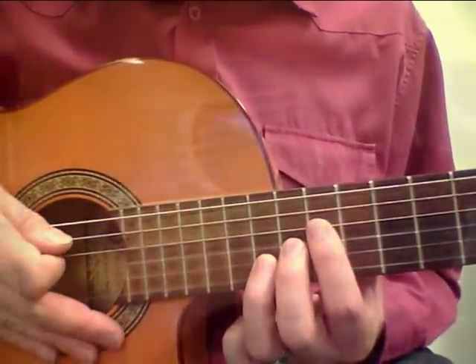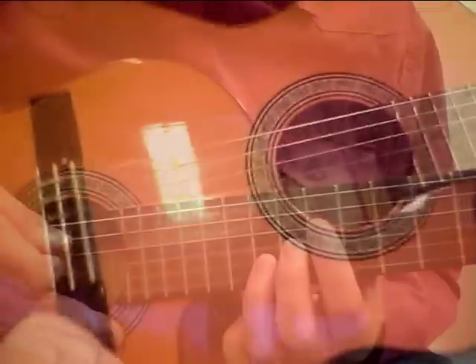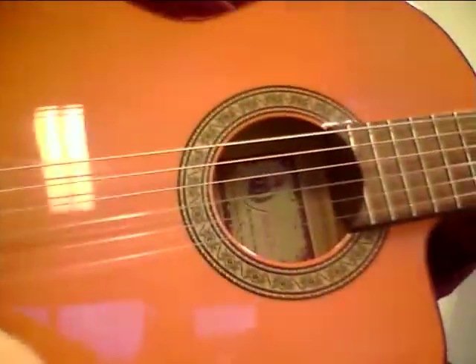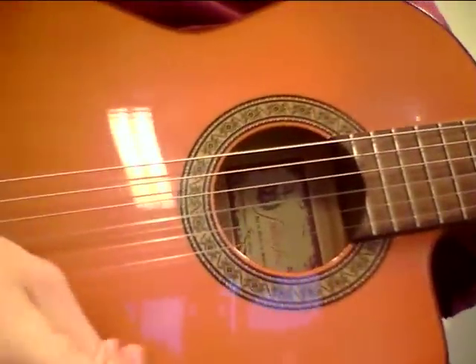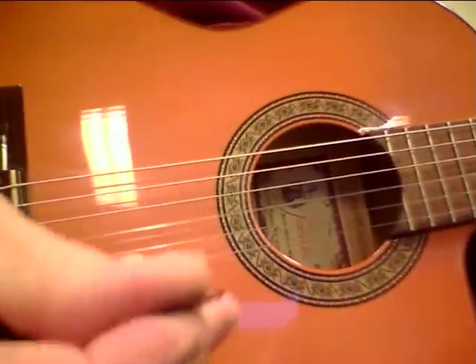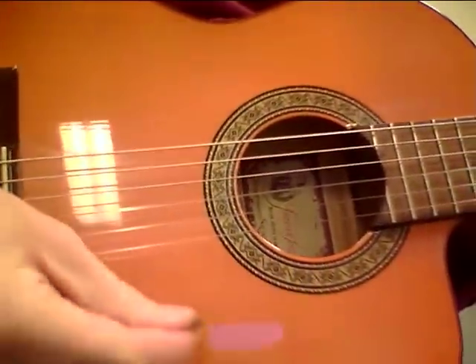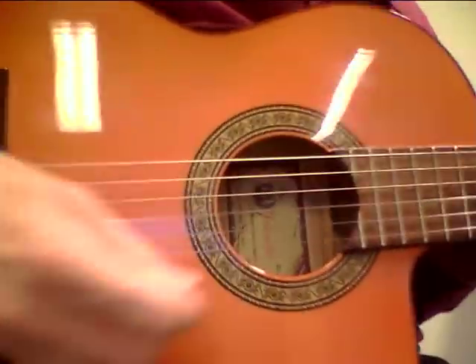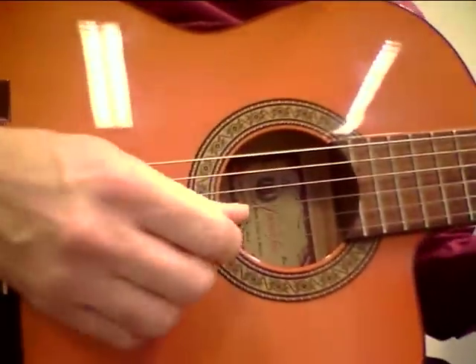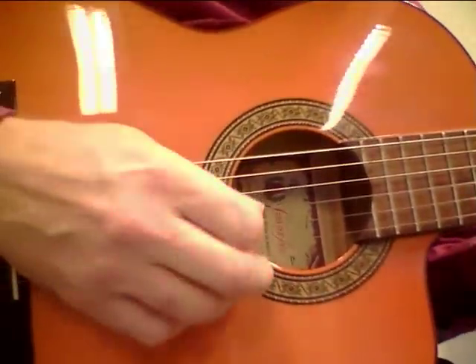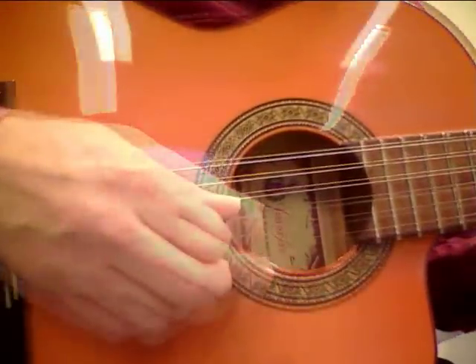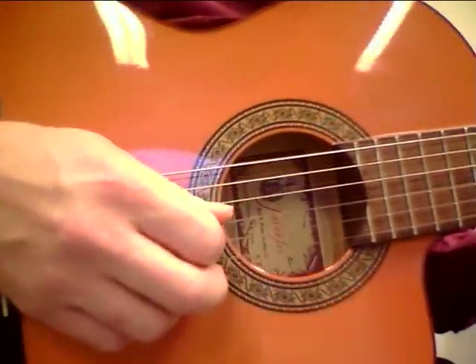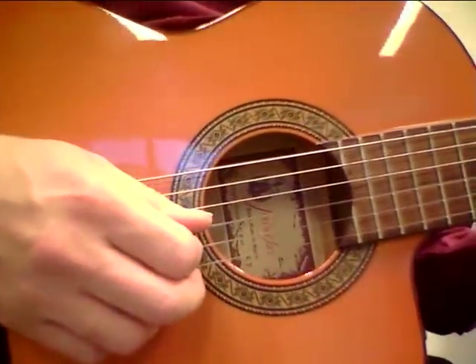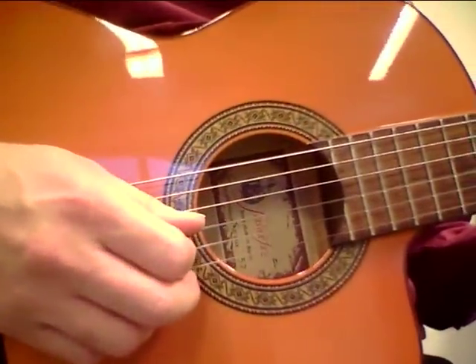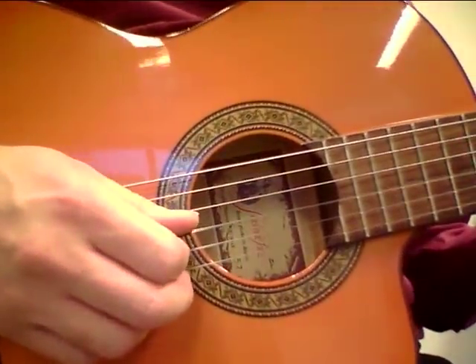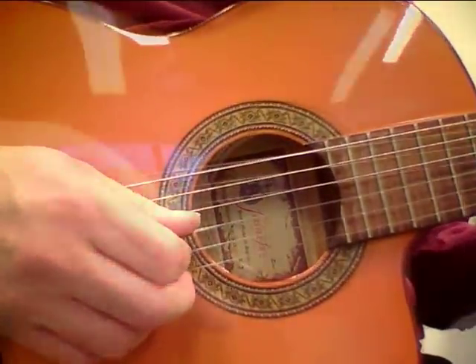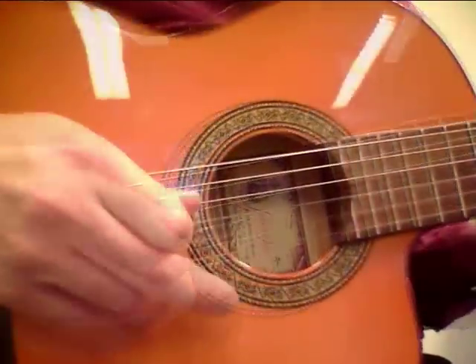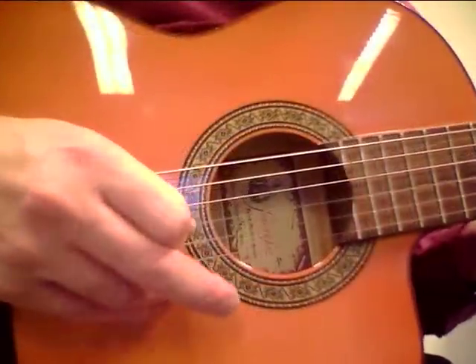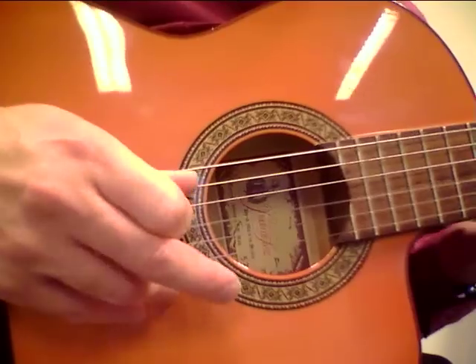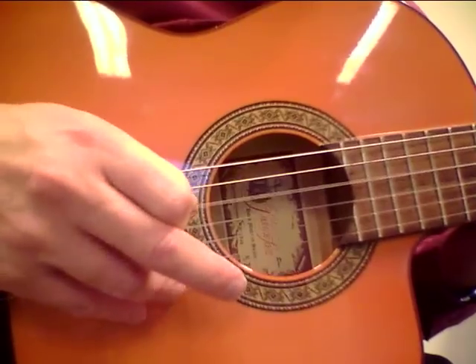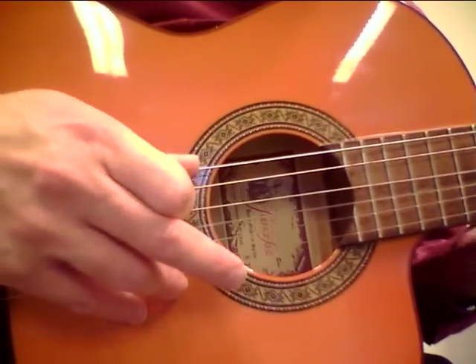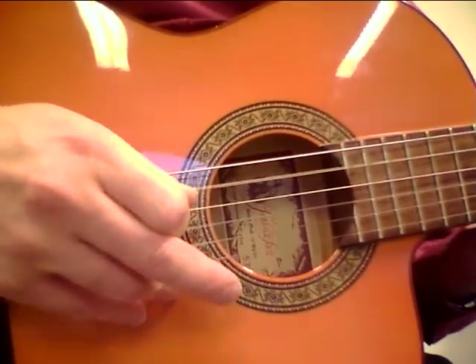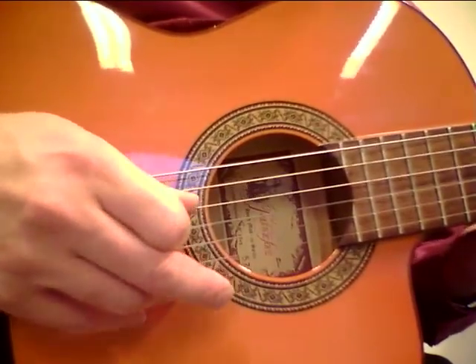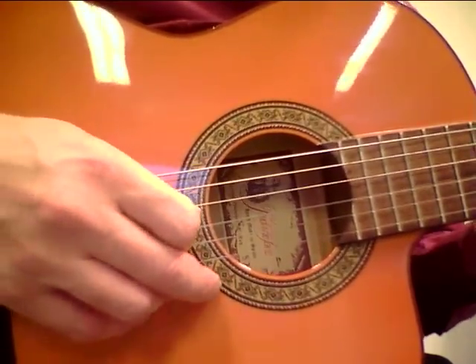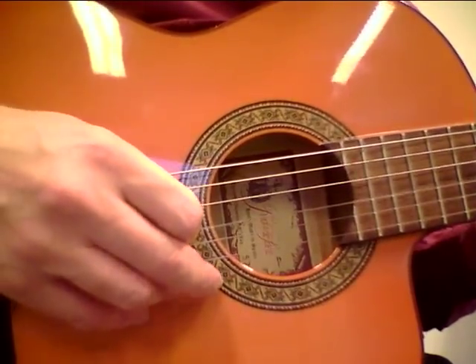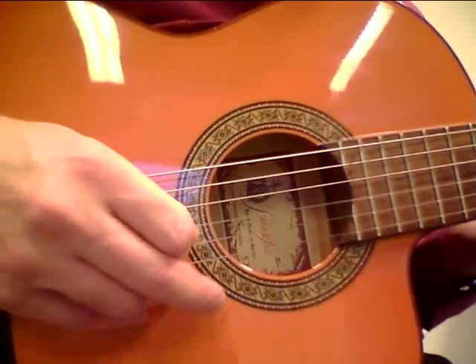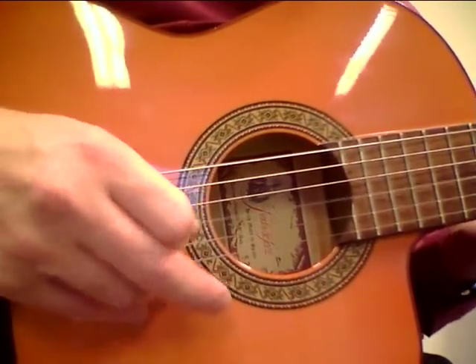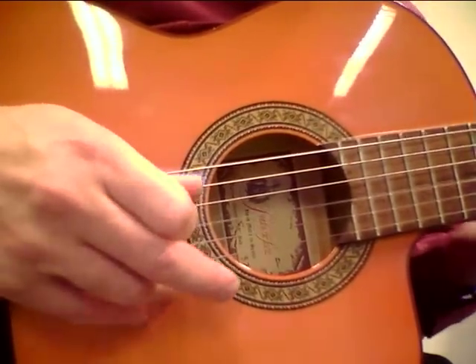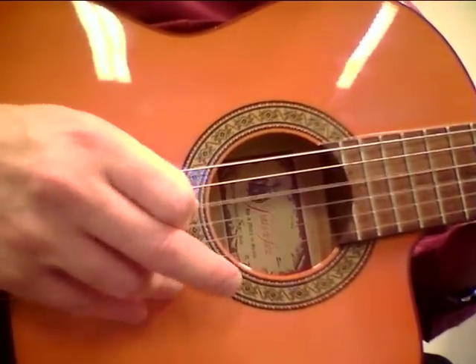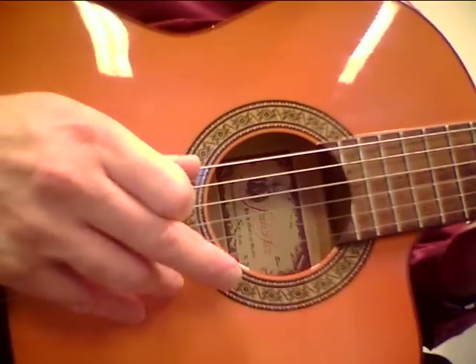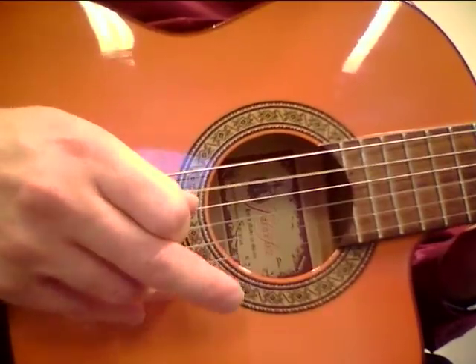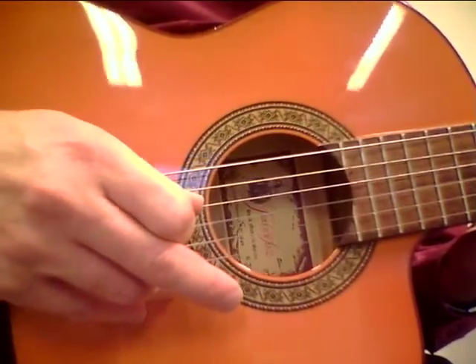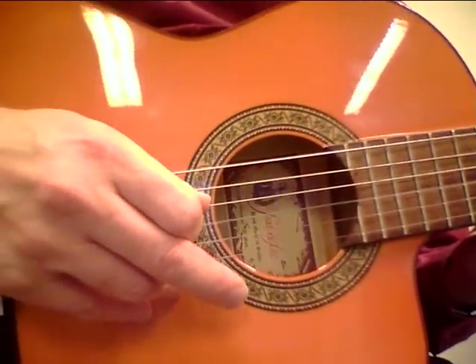Now I am going to explain what I am doing with my right hand with the plectrum. Down stroke, down stroke for the A7 lick — down, down, up, down, up, down, down. Down, up, down, up, down. Okay?